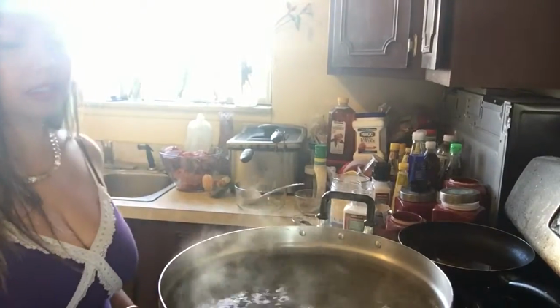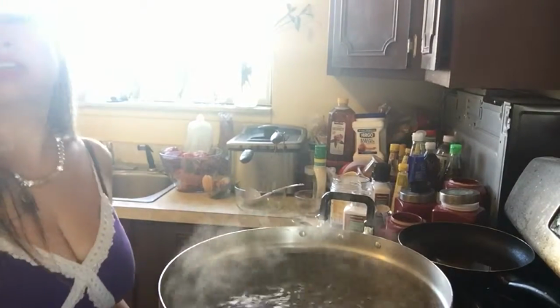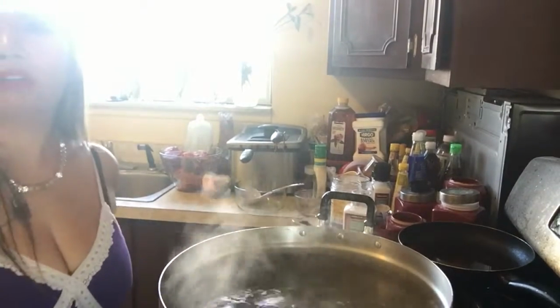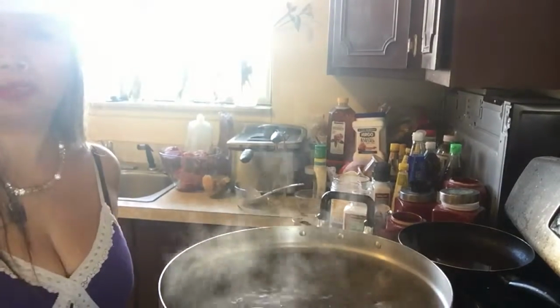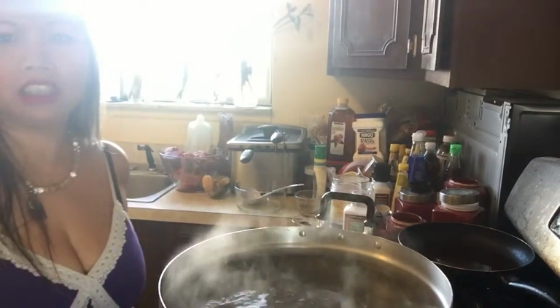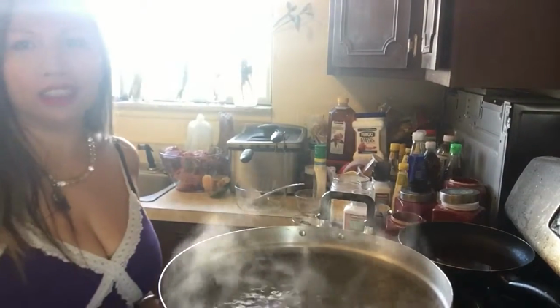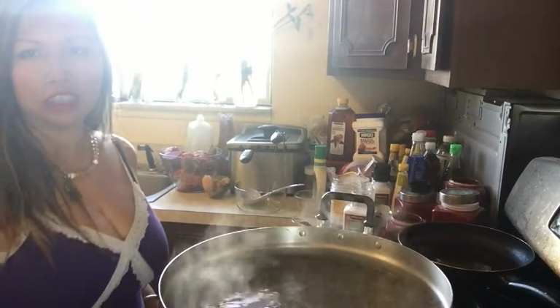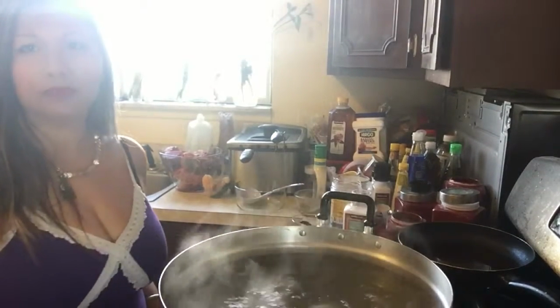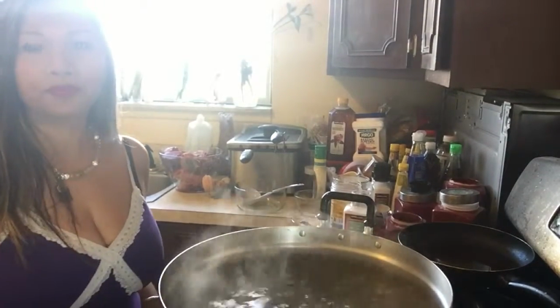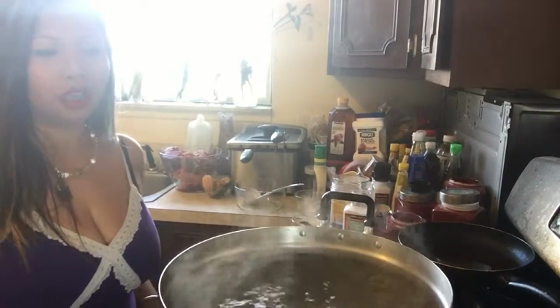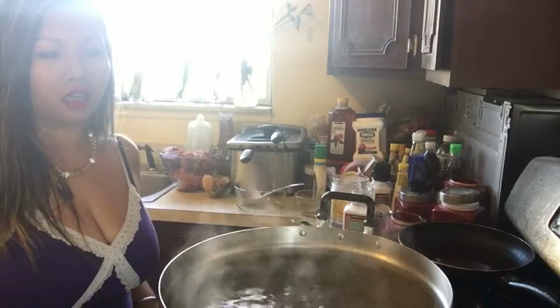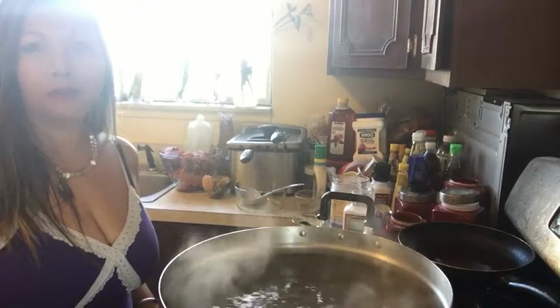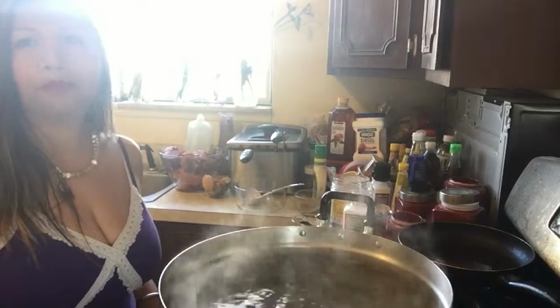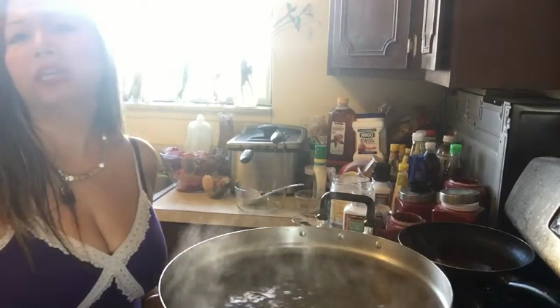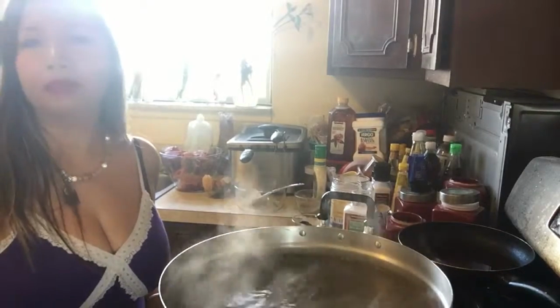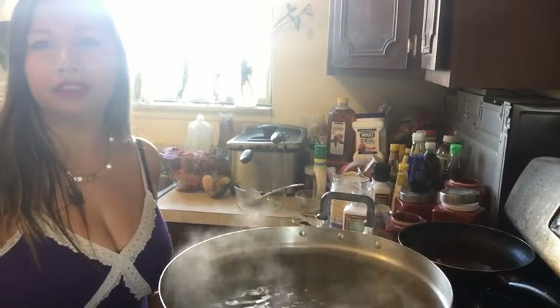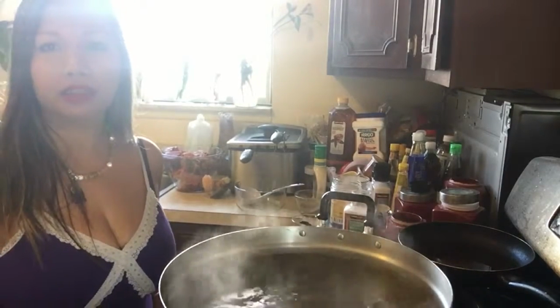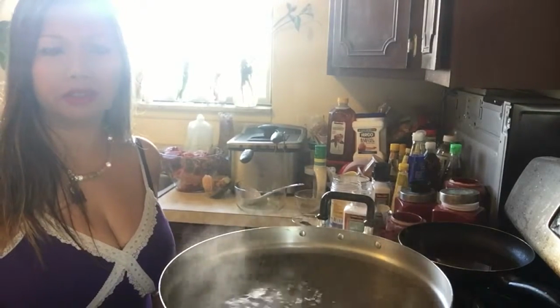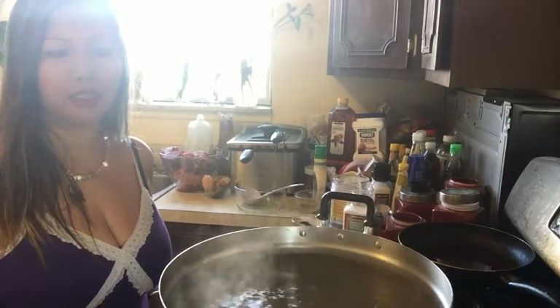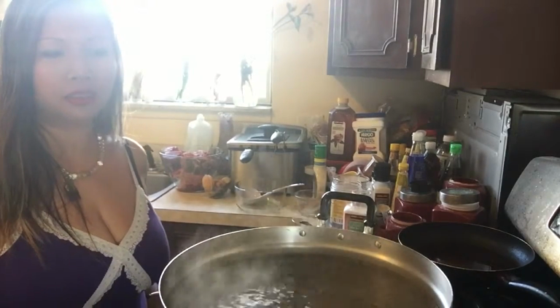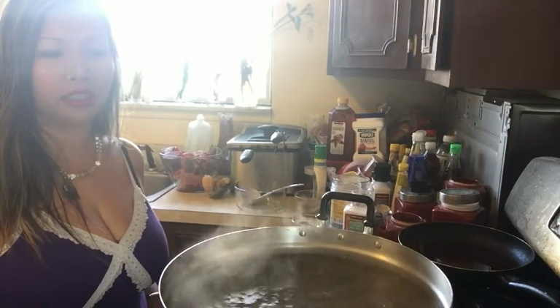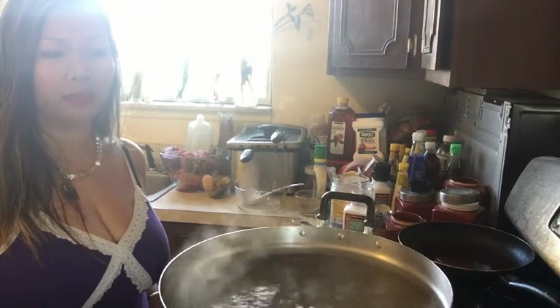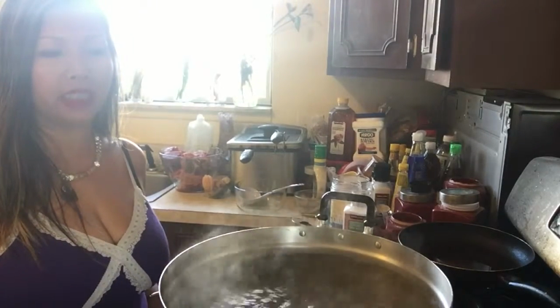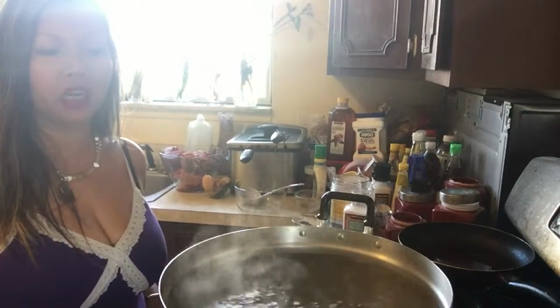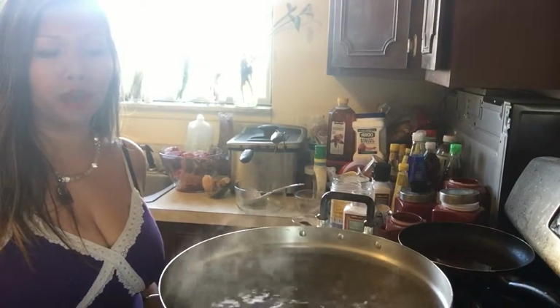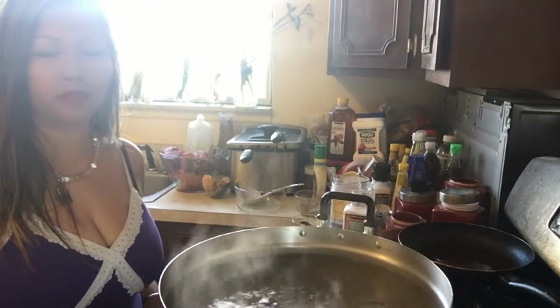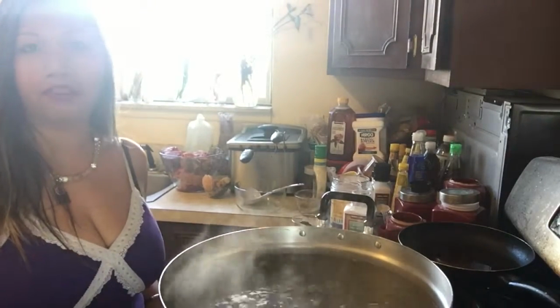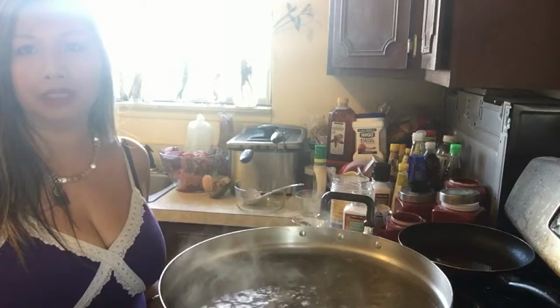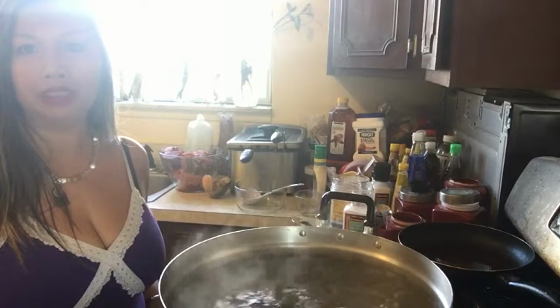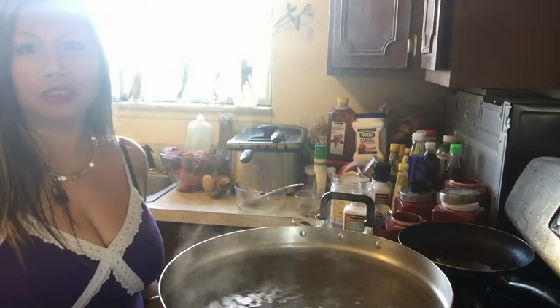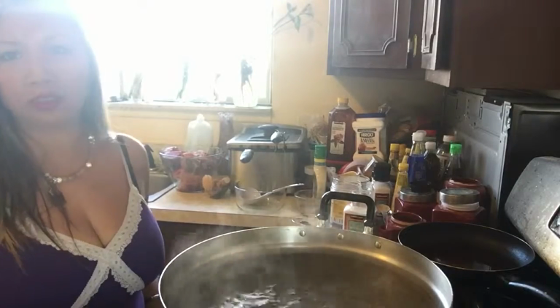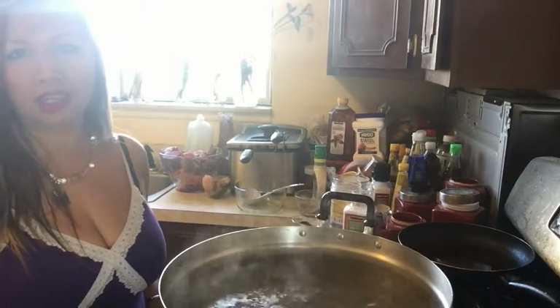Welcome to Asian's Kitchen. My name is Saisavan Patana. Today I'm making hot pot for my family, Lao style.